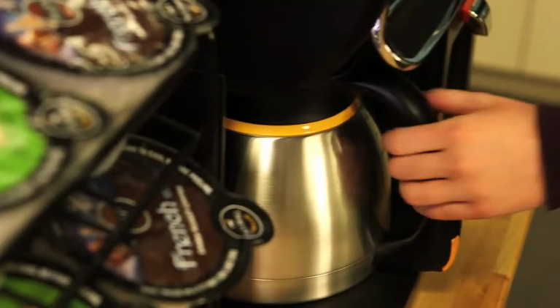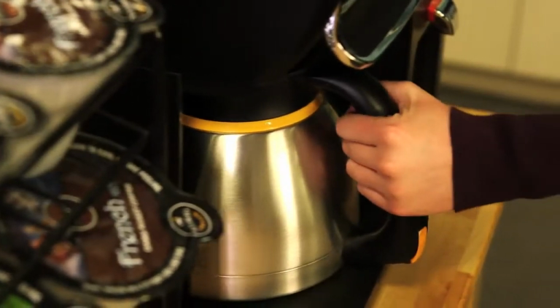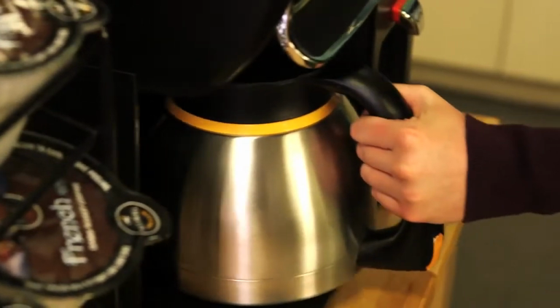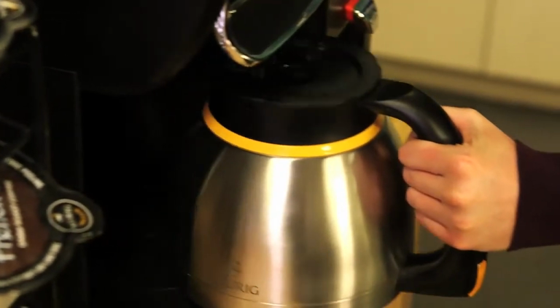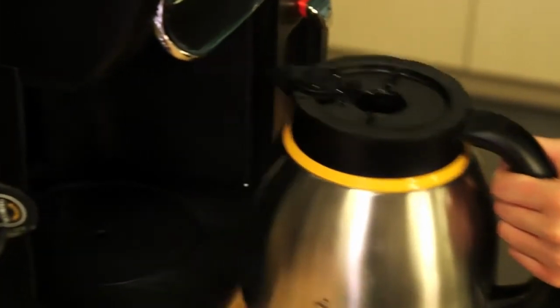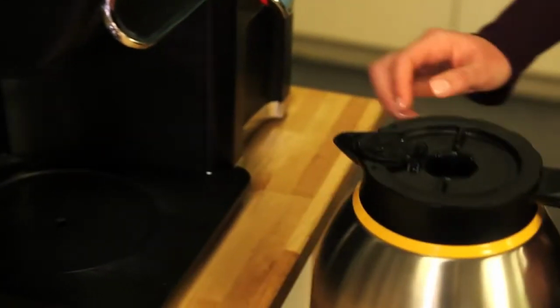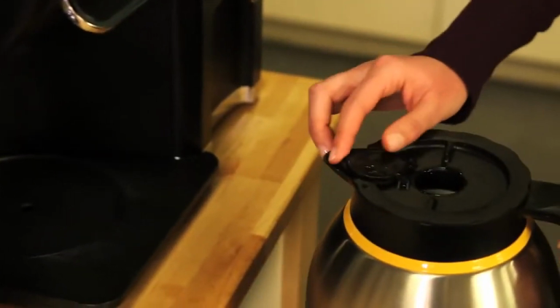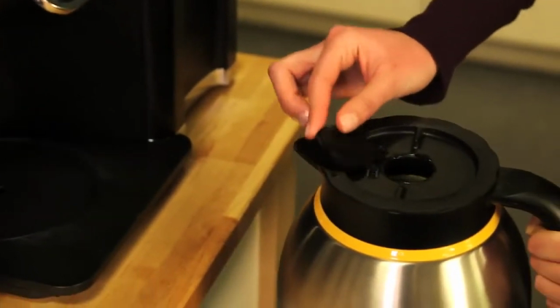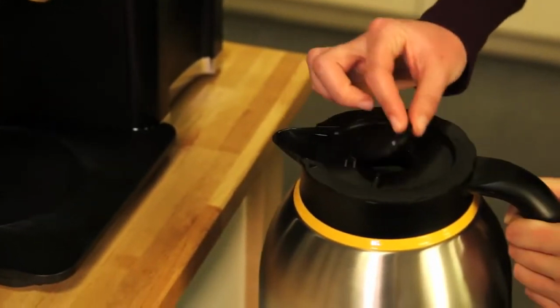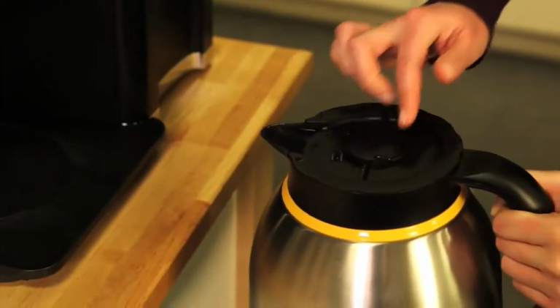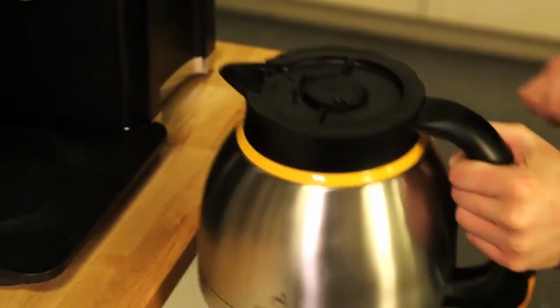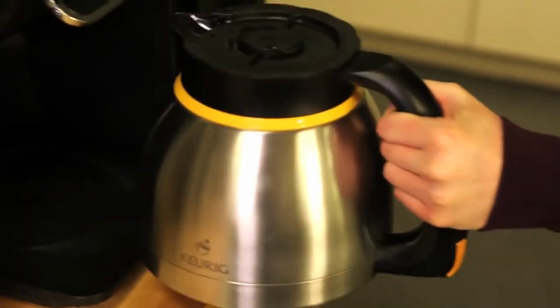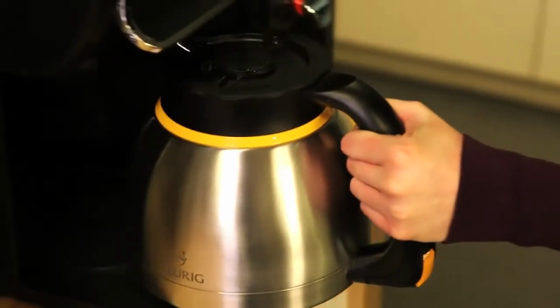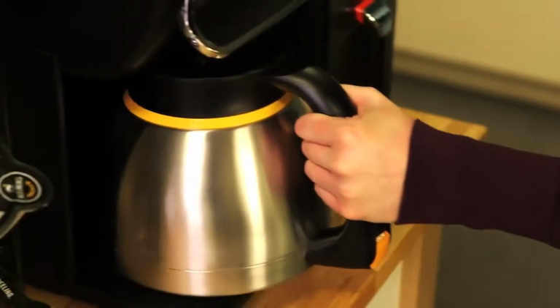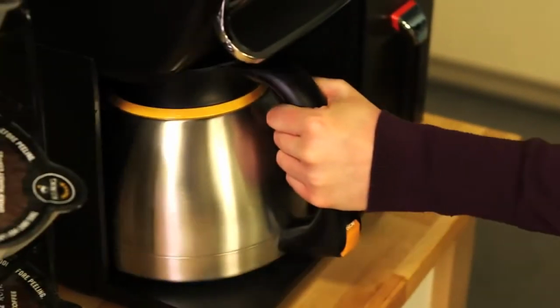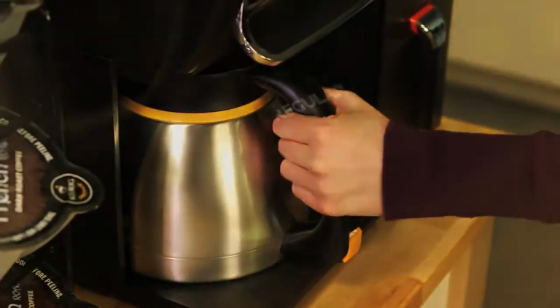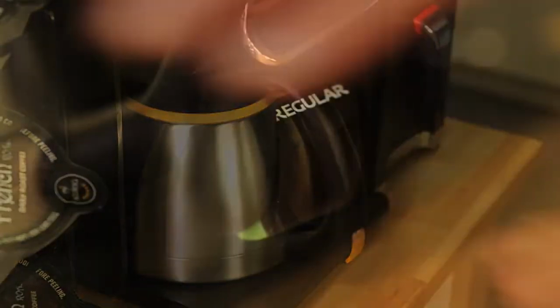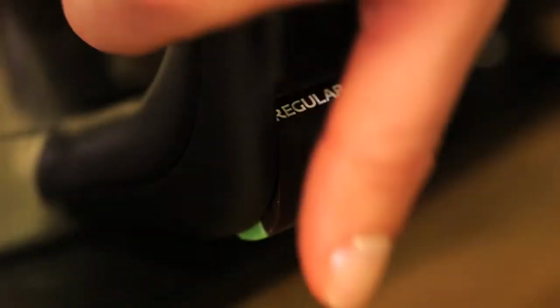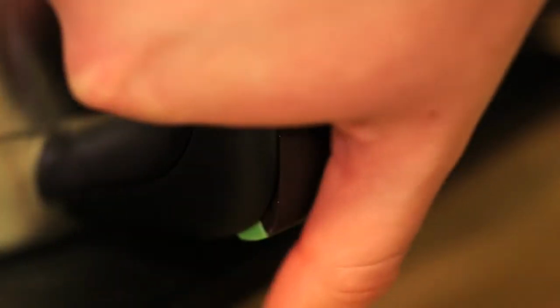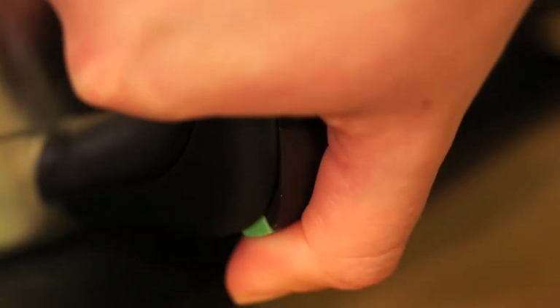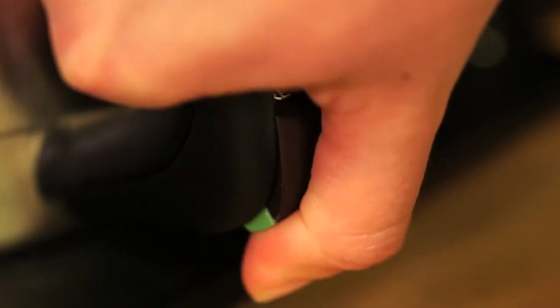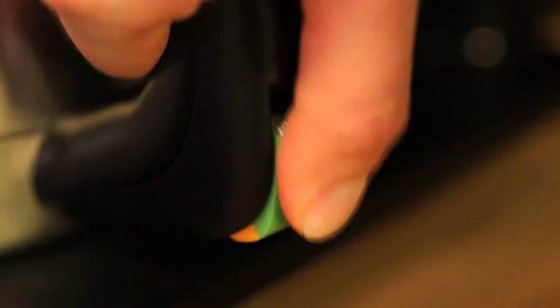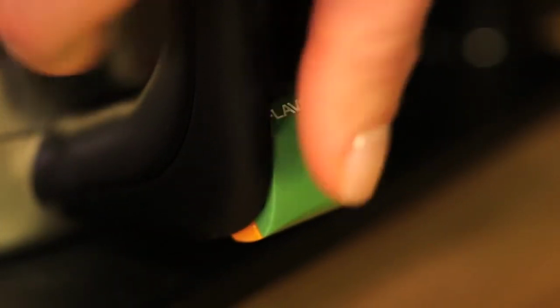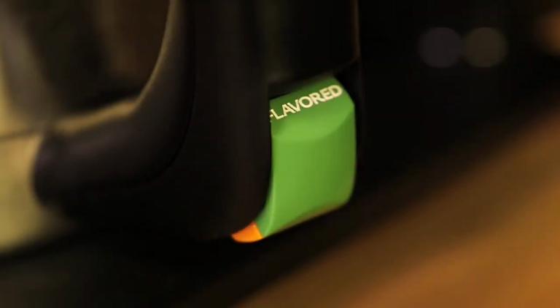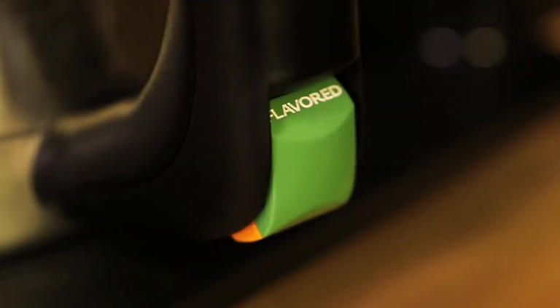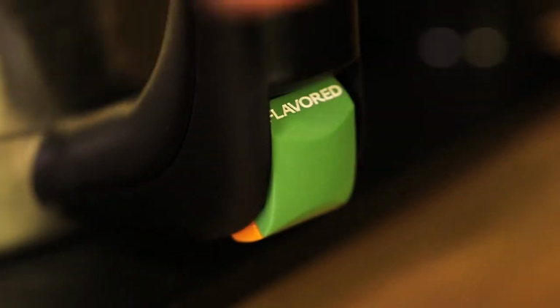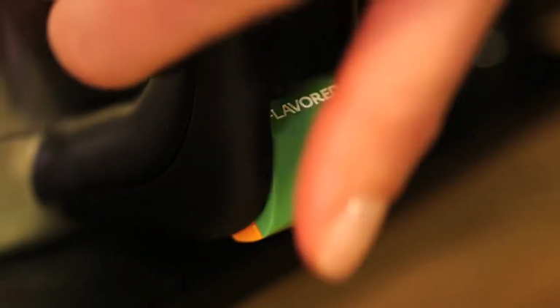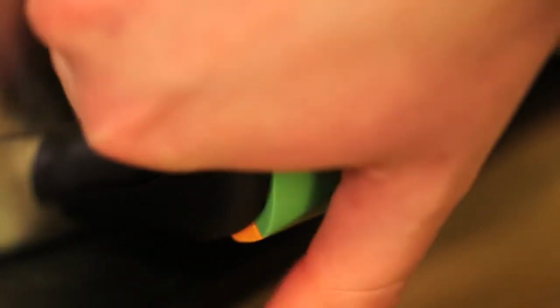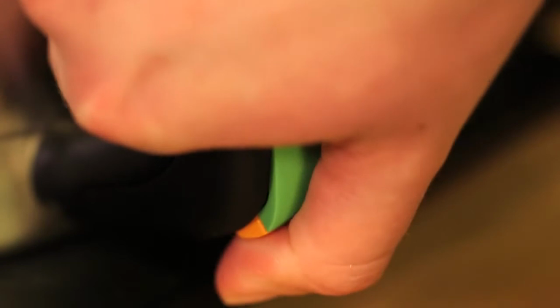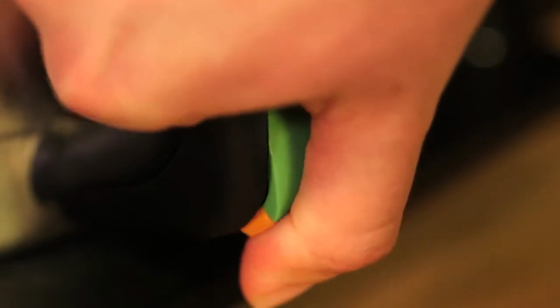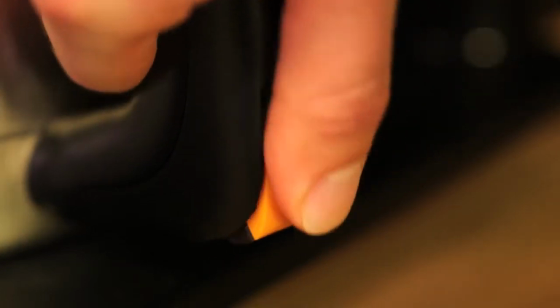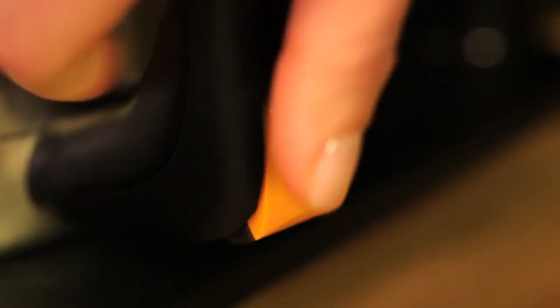Remove the carafe, and close the flip lid to keep the coffee fresh. Your carafe has a variety indicator, so everyone knows the kind of beverage it holds.